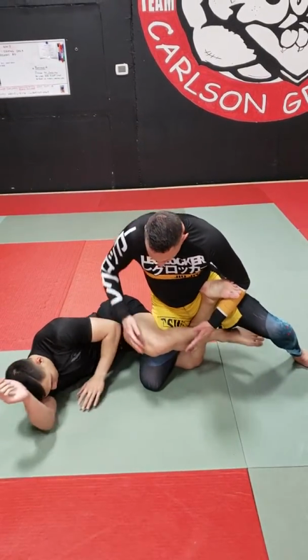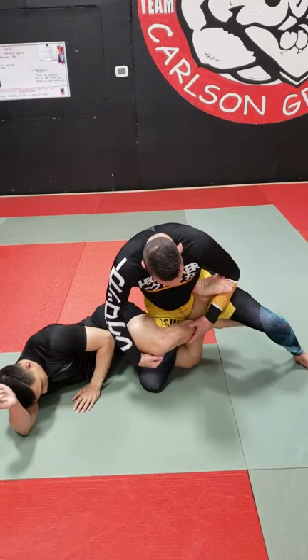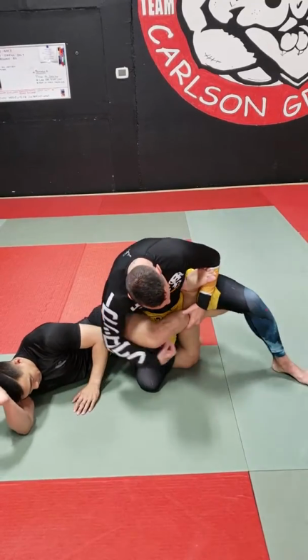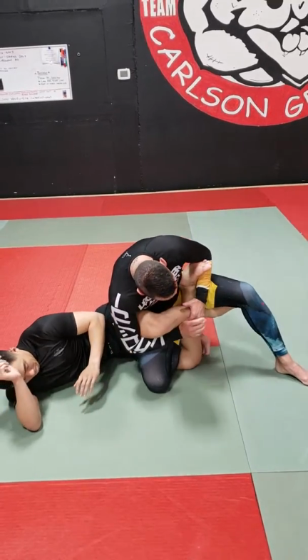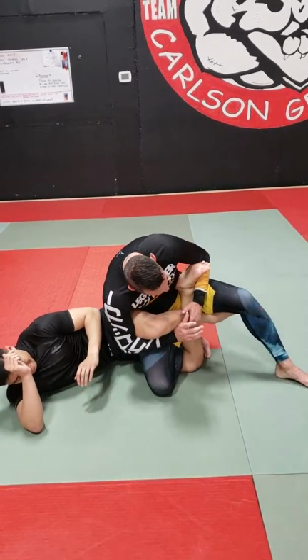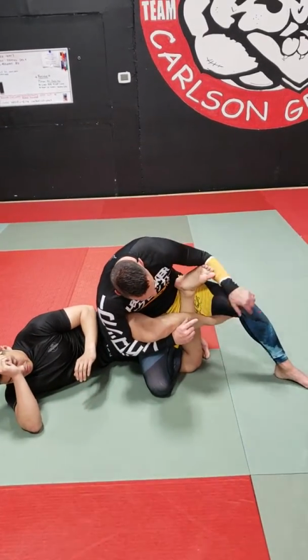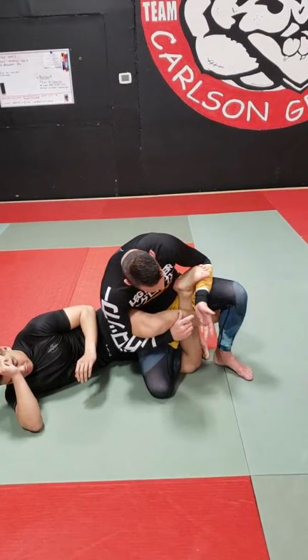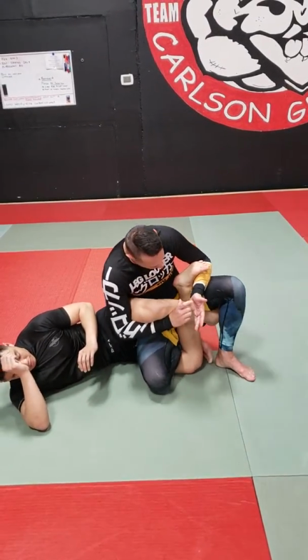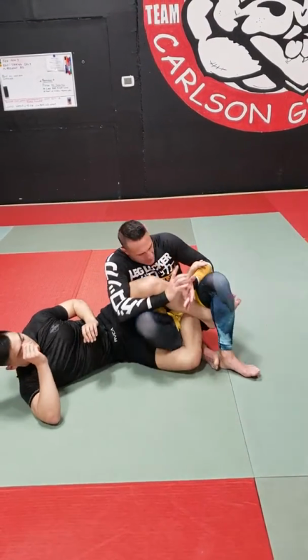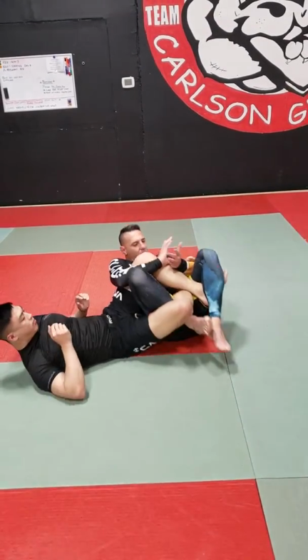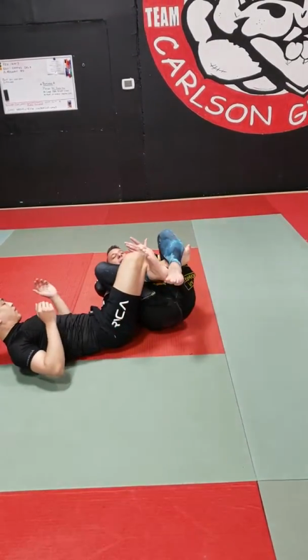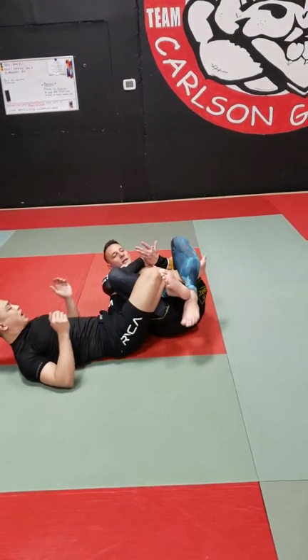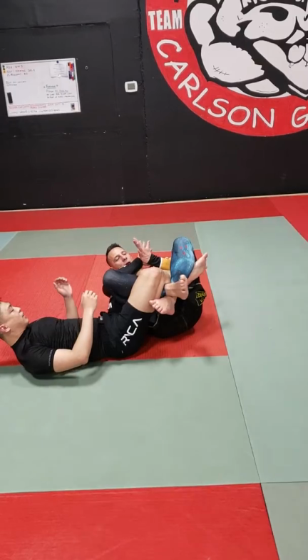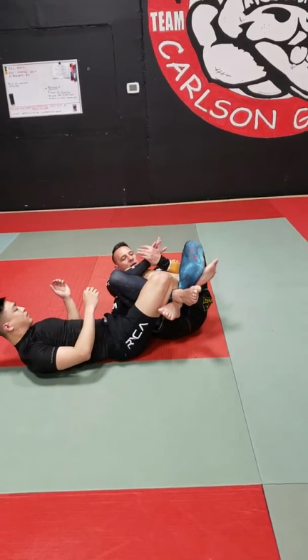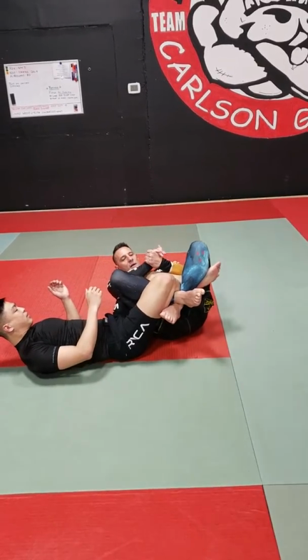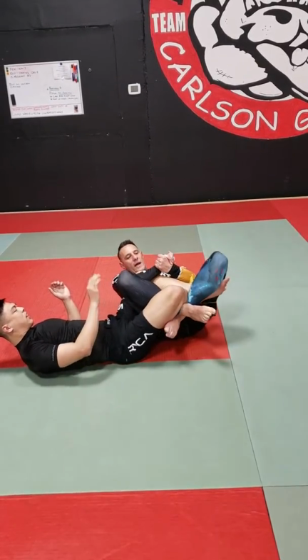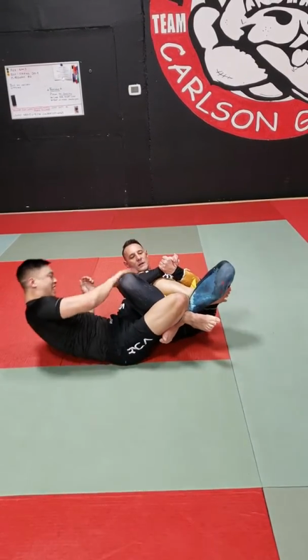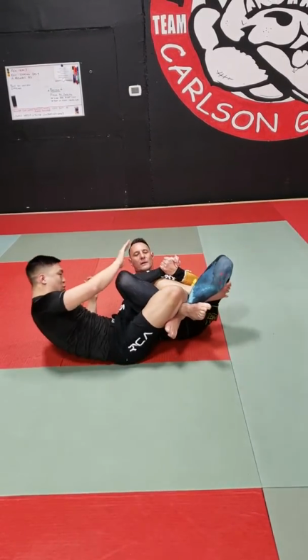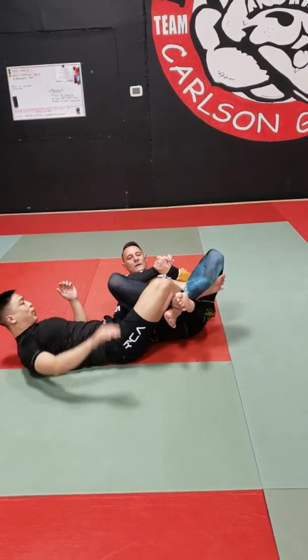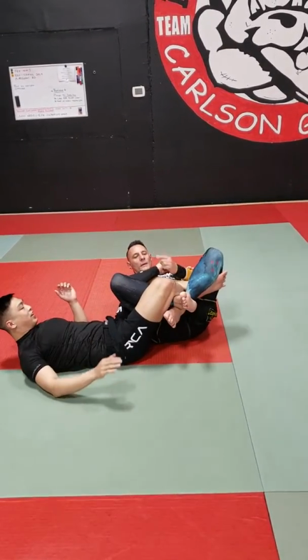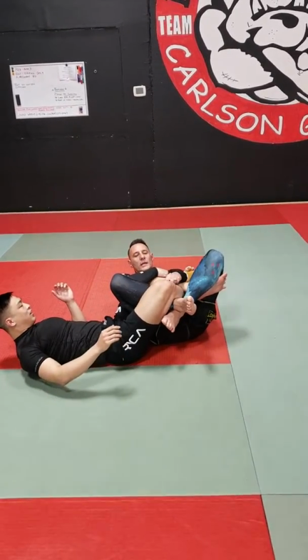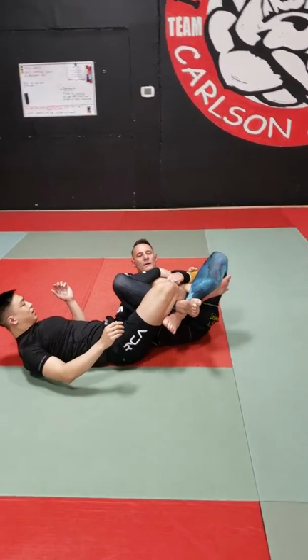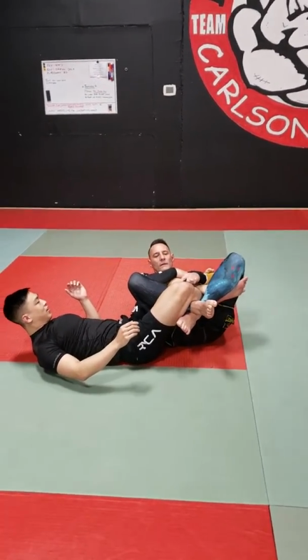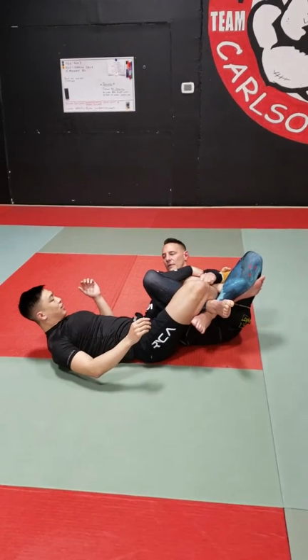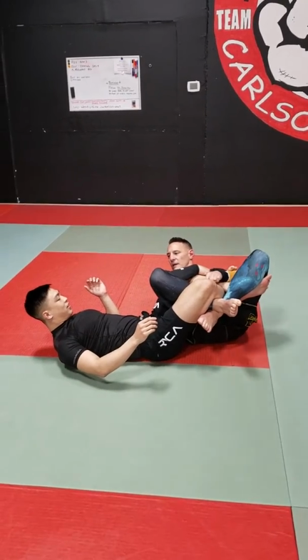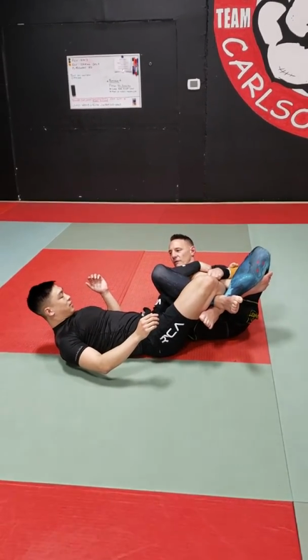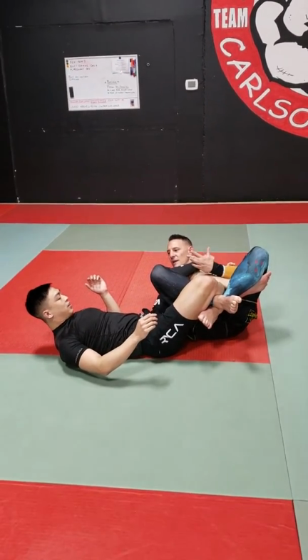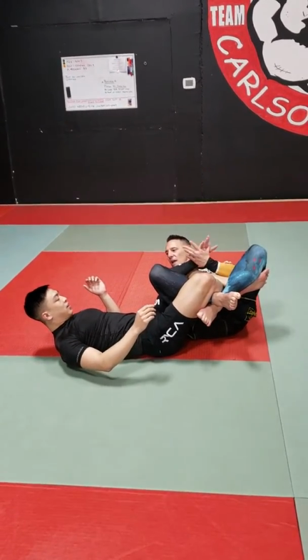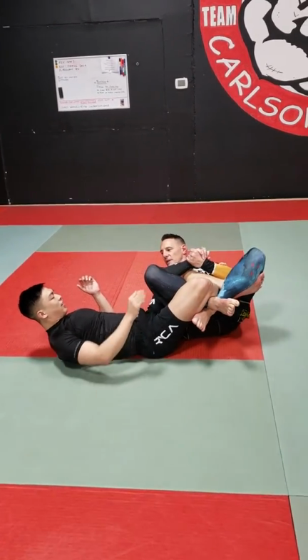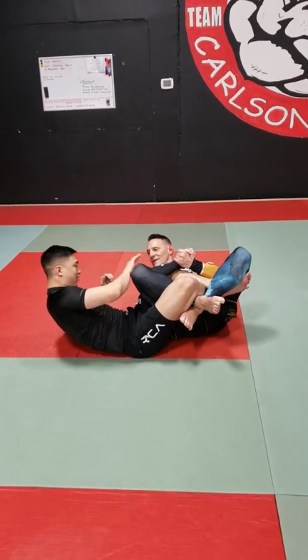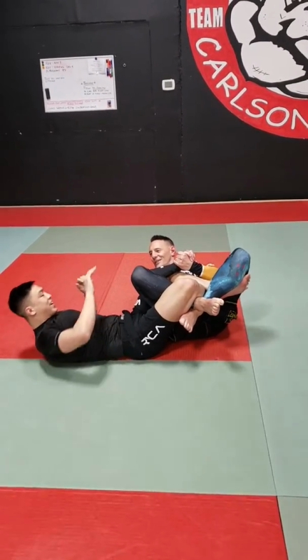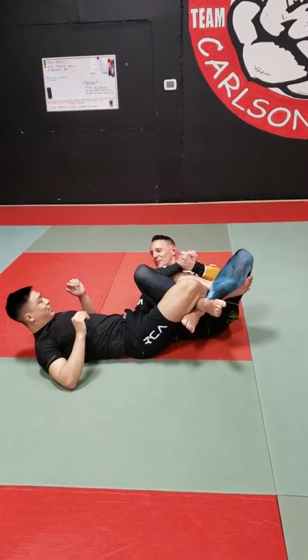I take the knee like this, this foot goes over this, I cross my knees here, and now I have this right here. So I'll get the calf cranks and the leg splitter.